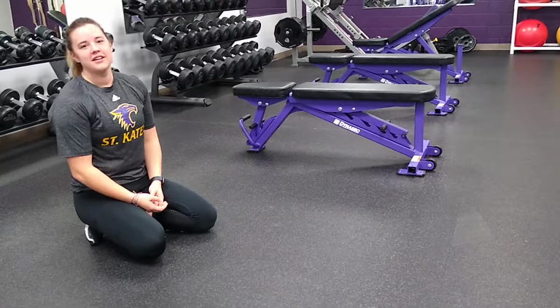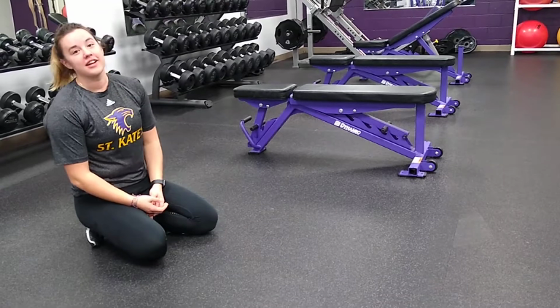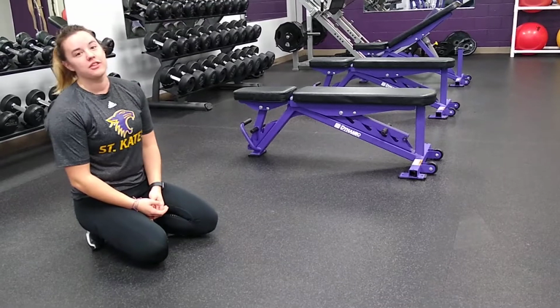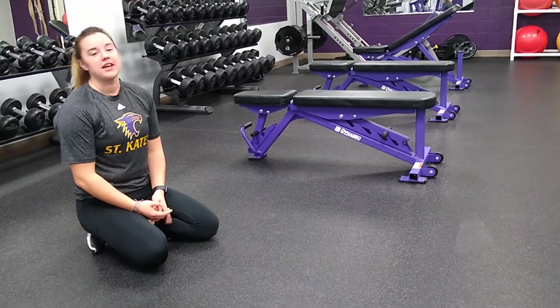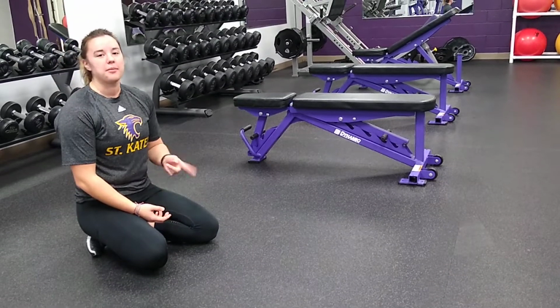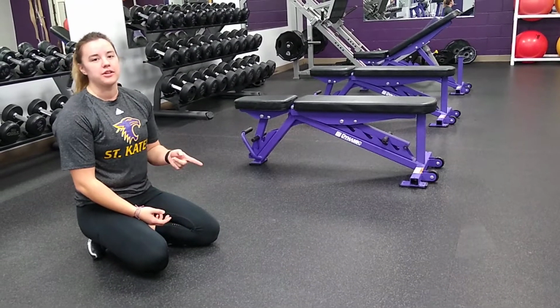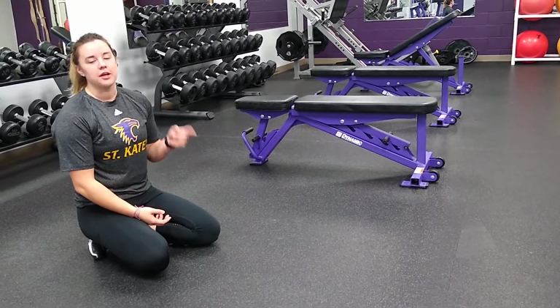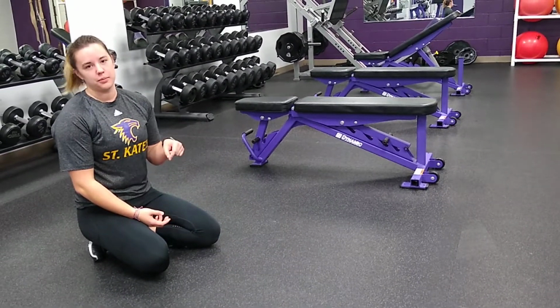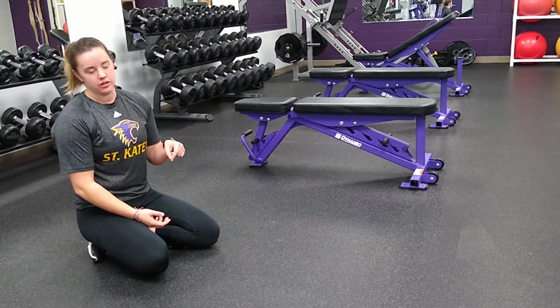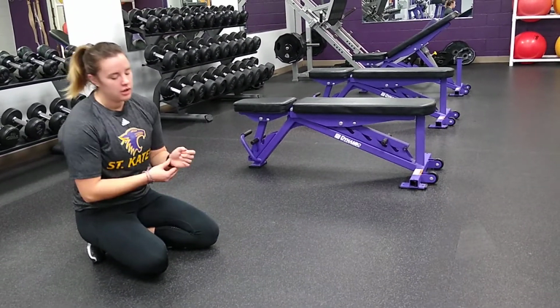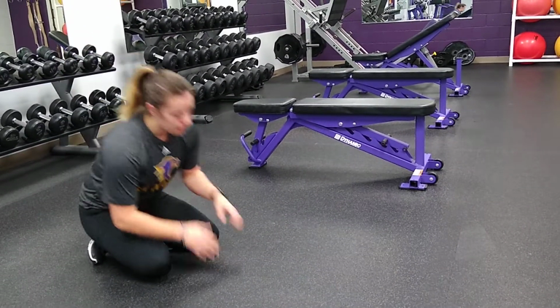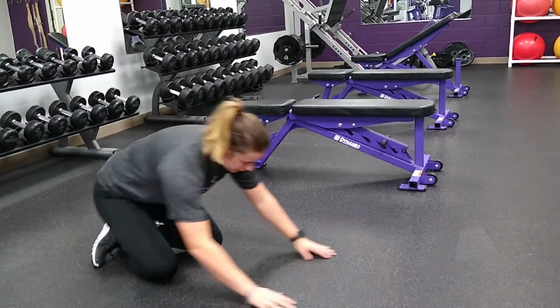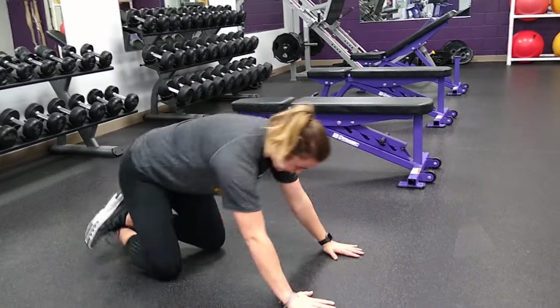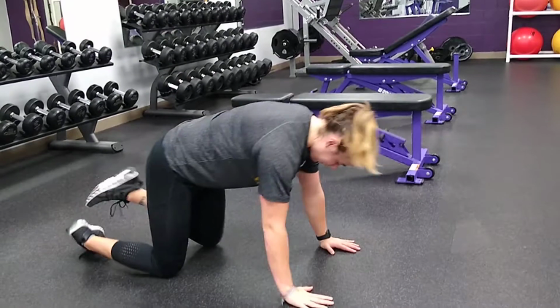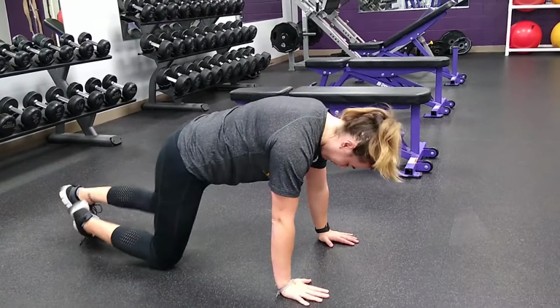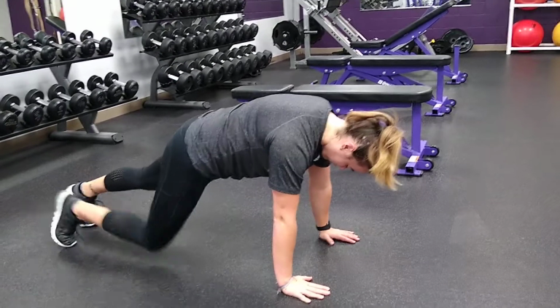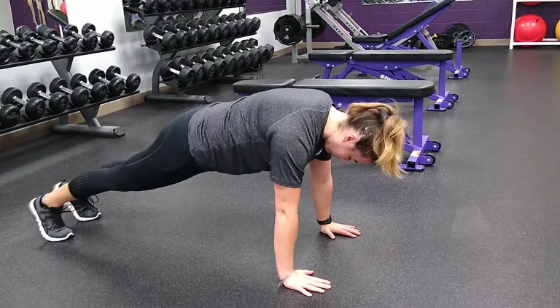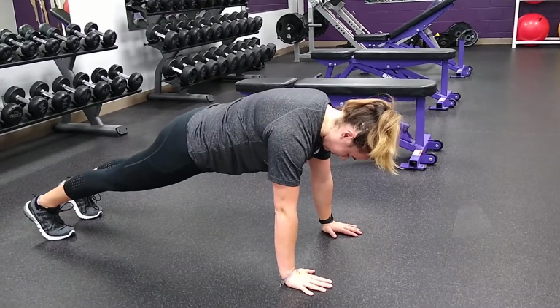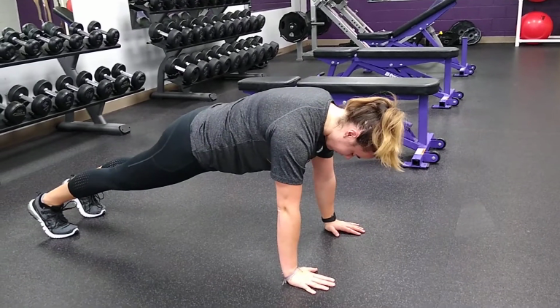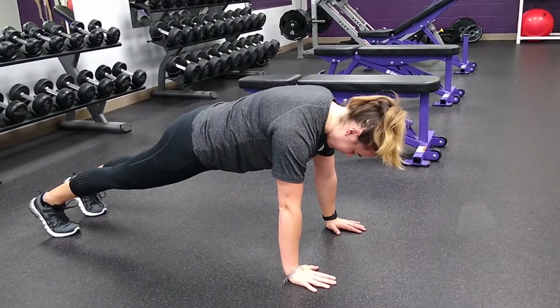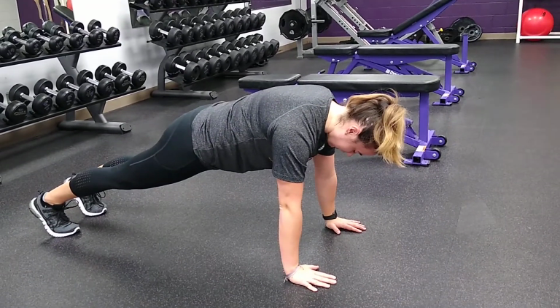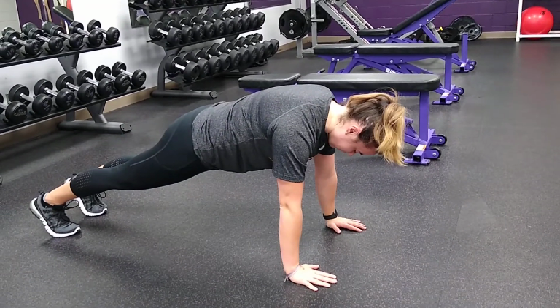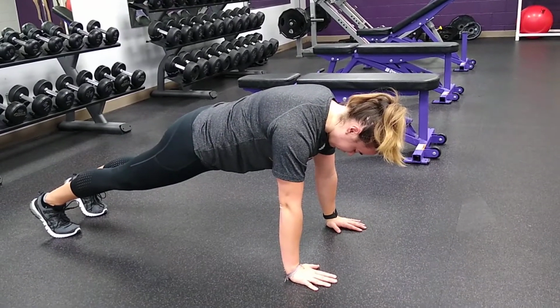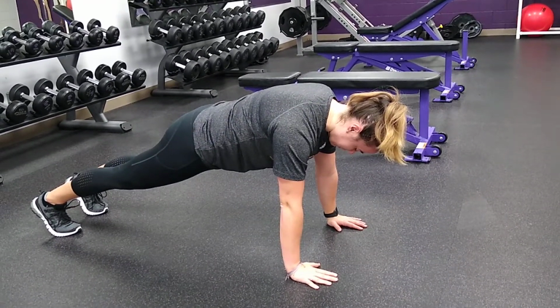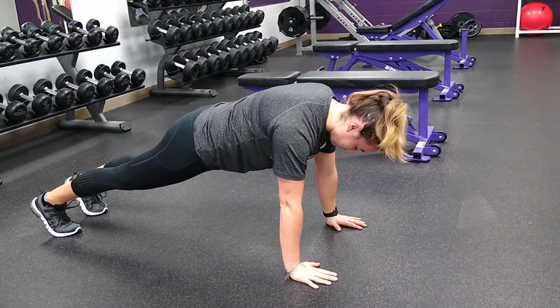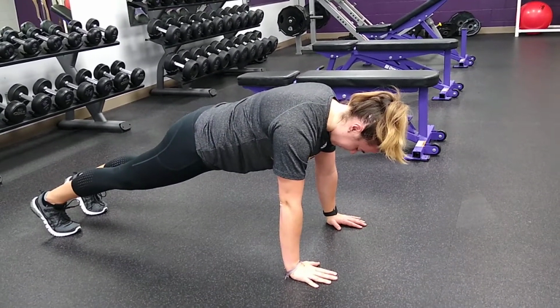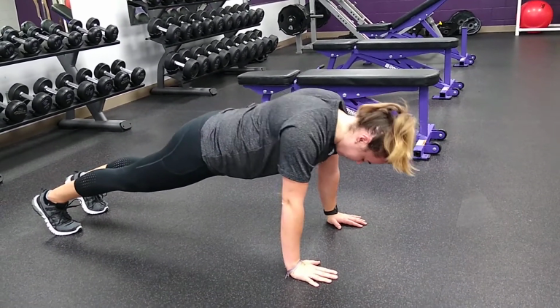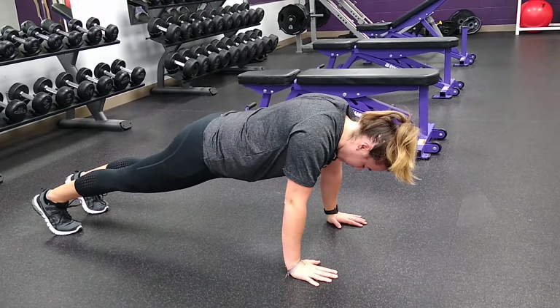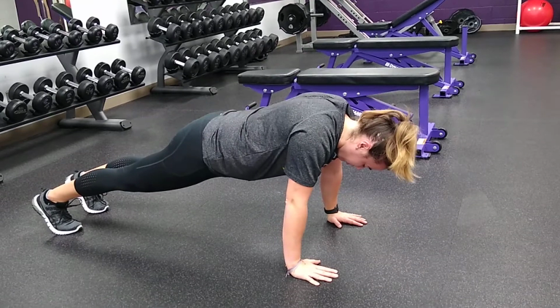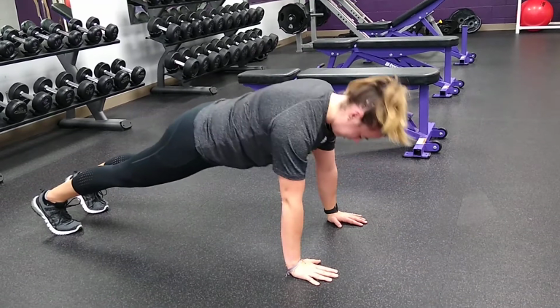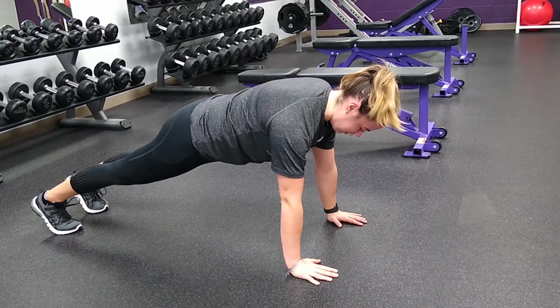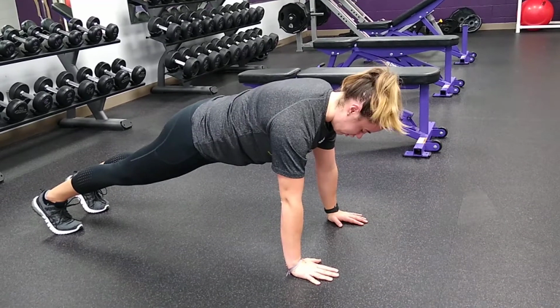Alright, next we're going to do a scap squeeze in a push-up position. So what you're going to see here at start, find your push-up position, and then you're going to just be dropping your shoulder blades down and touching.